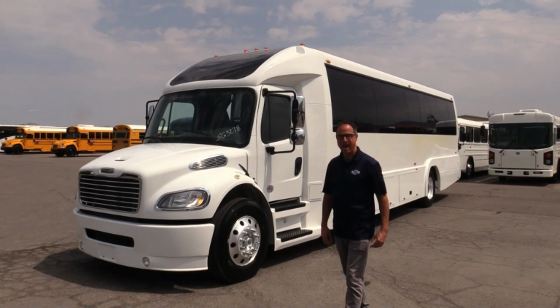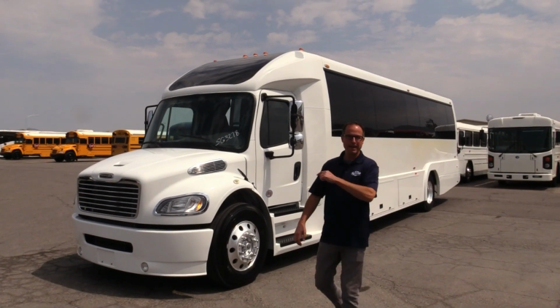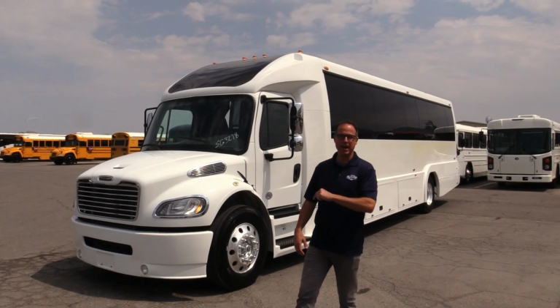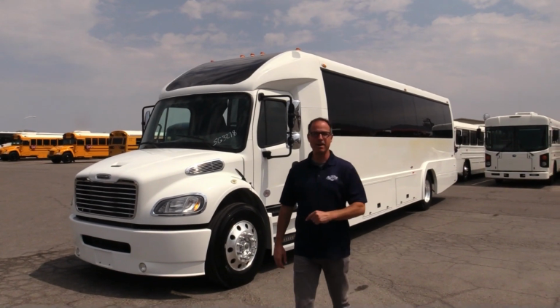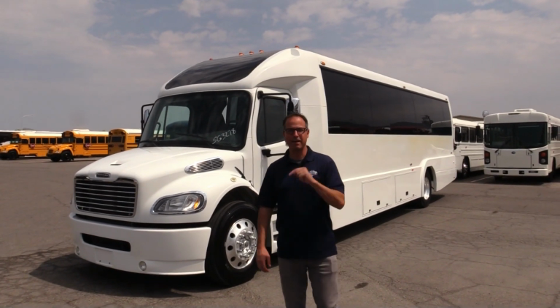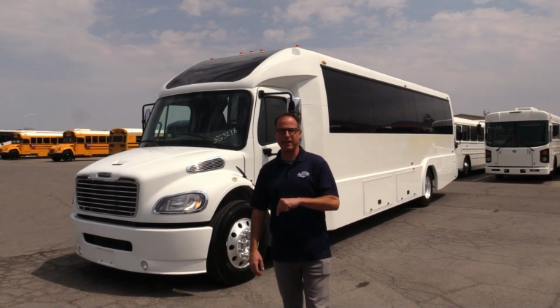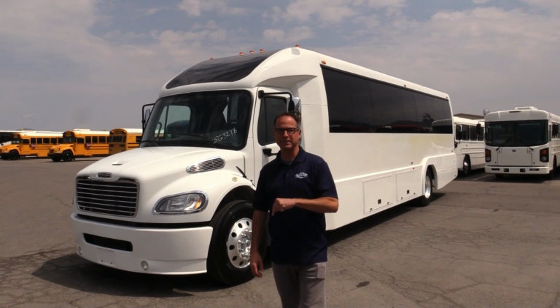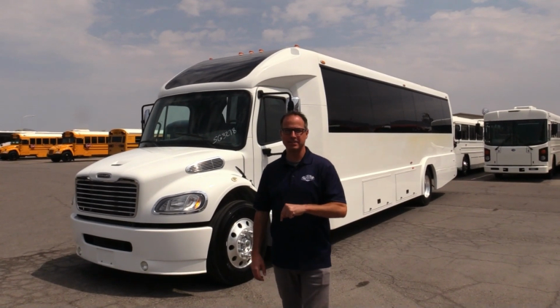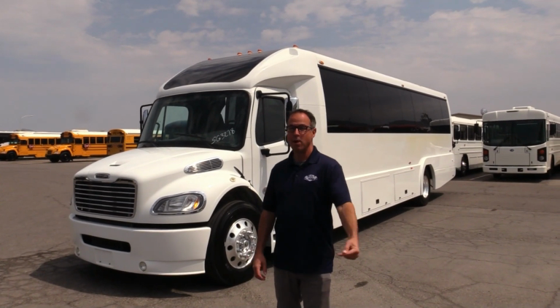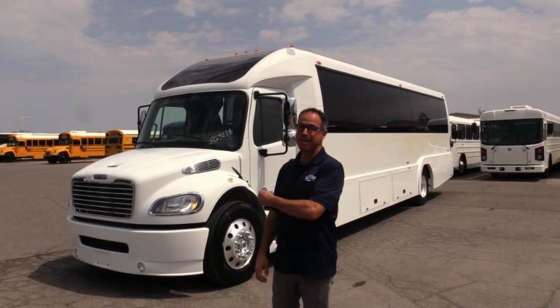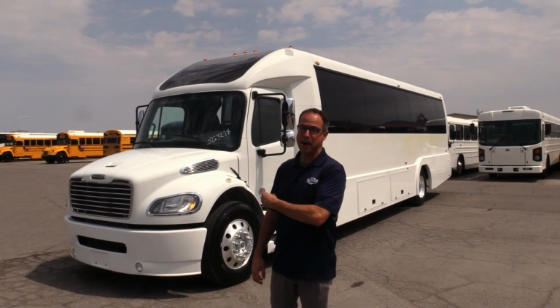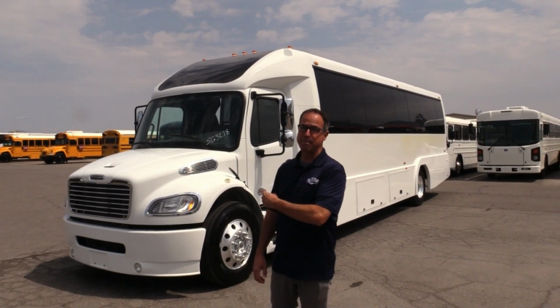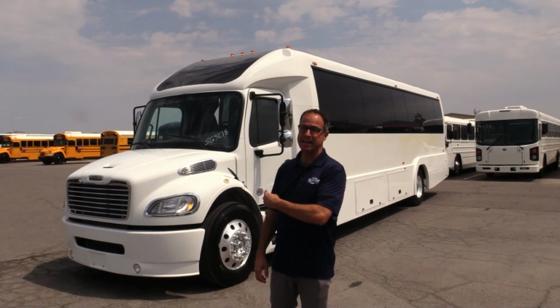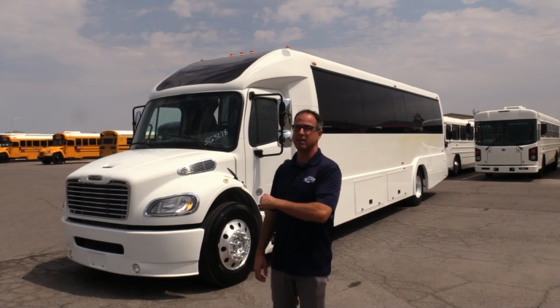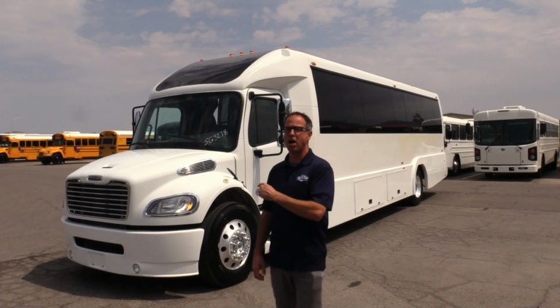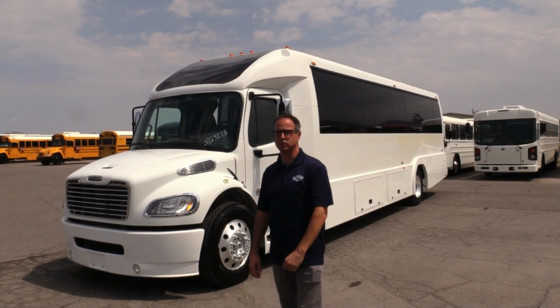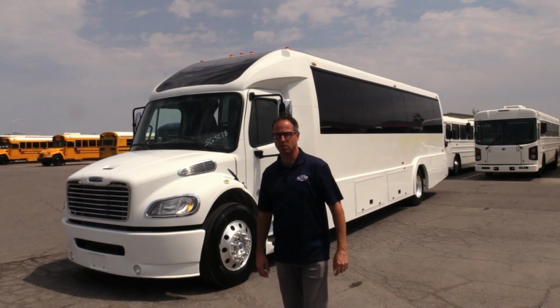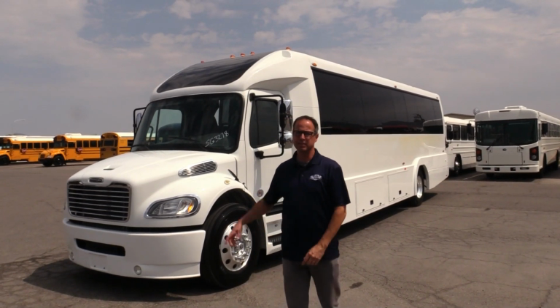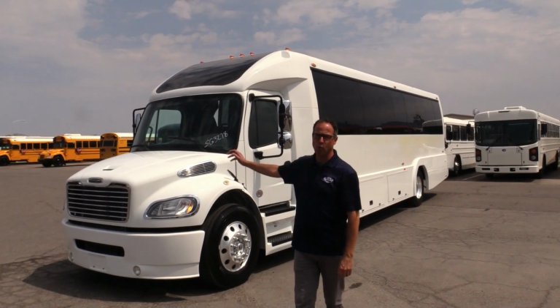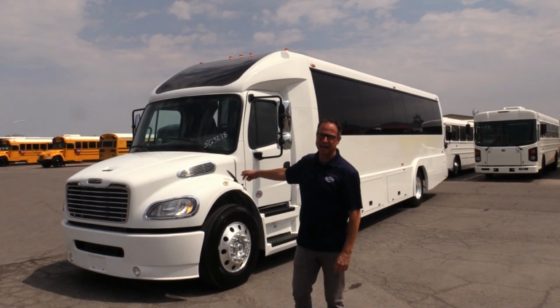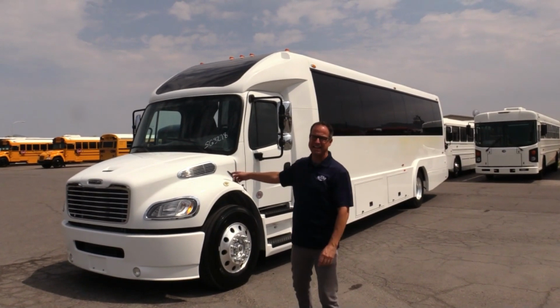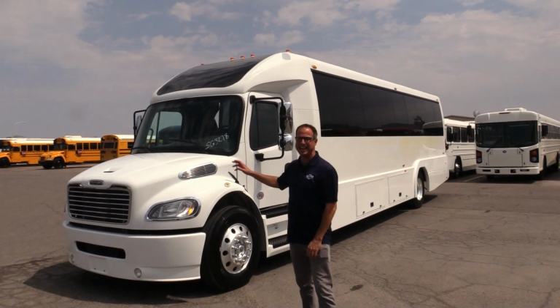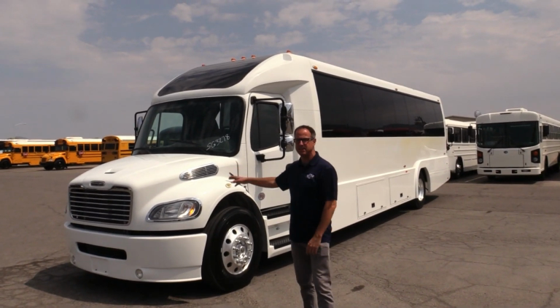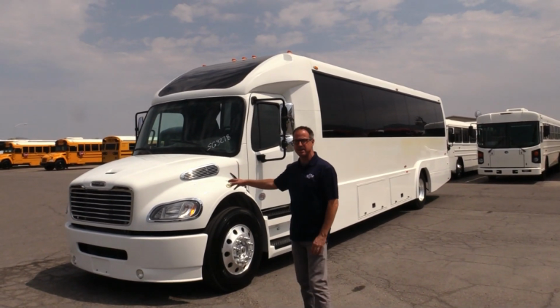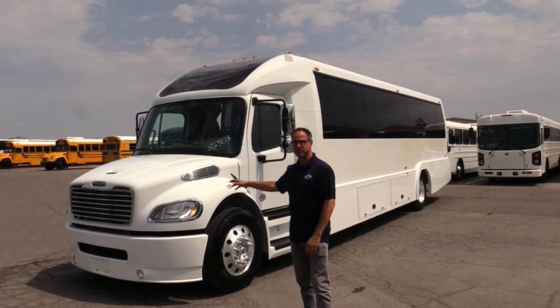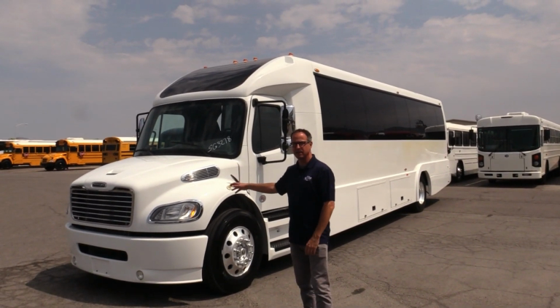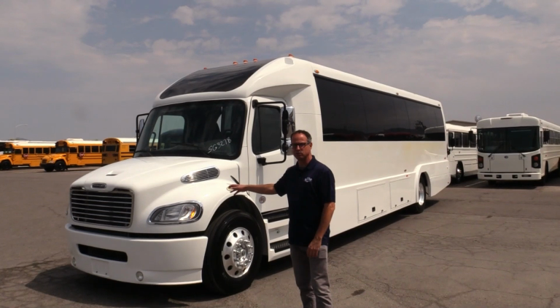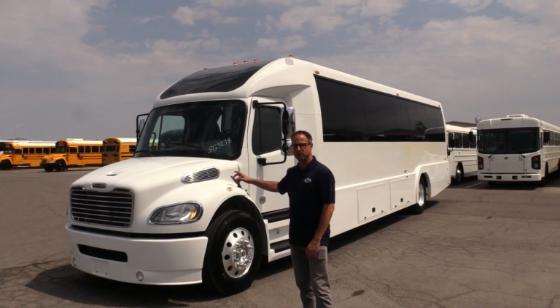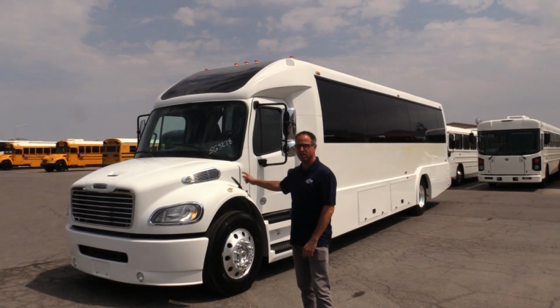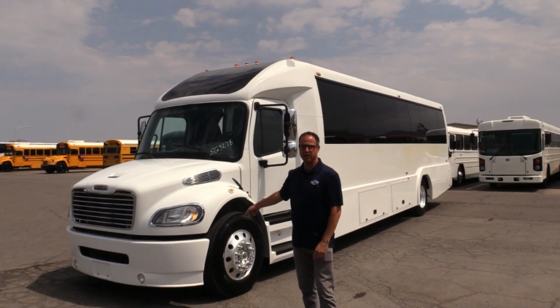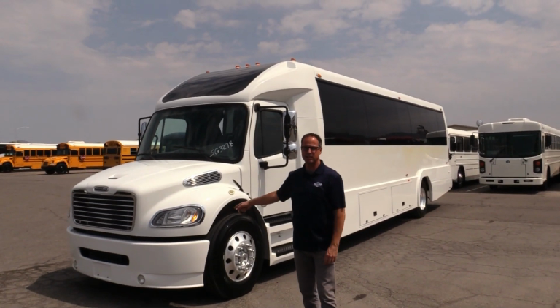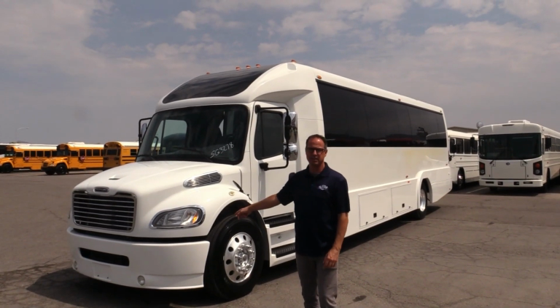Hey everybody, this is Johnny Ringo here at Las Vegas Bus Sales. What I've got behind me is an awesome shuttle. This is a 2019 ECB Executive Coach Builders on a Freightliner chassis.